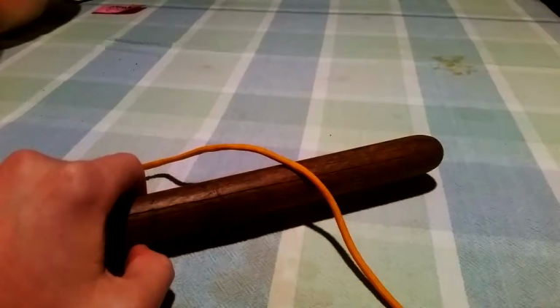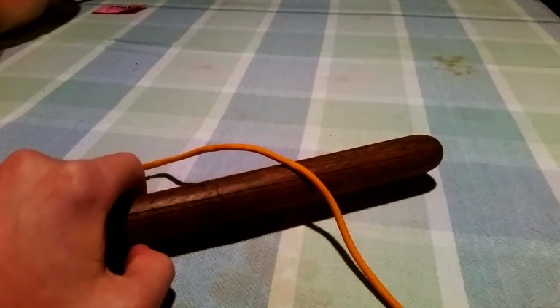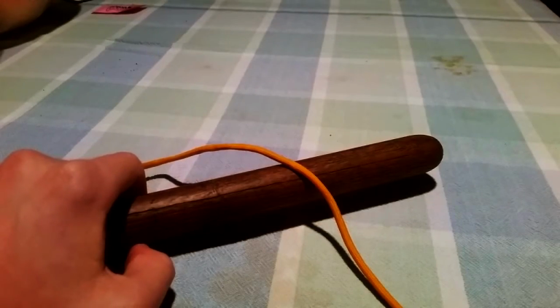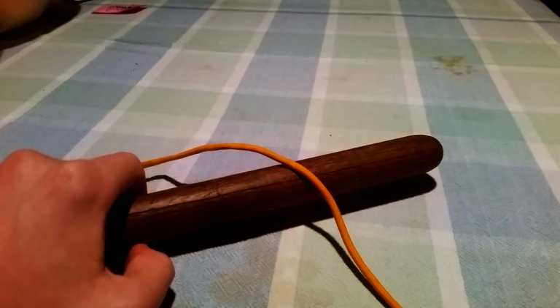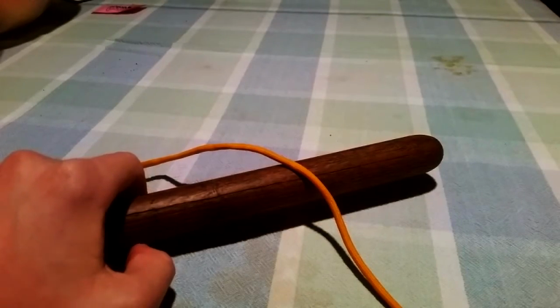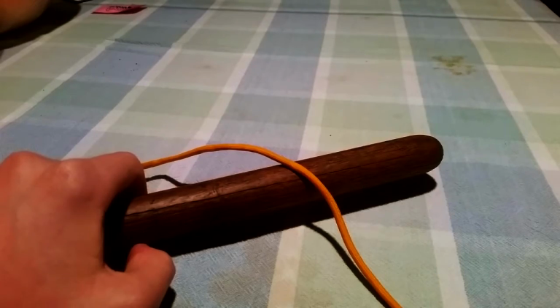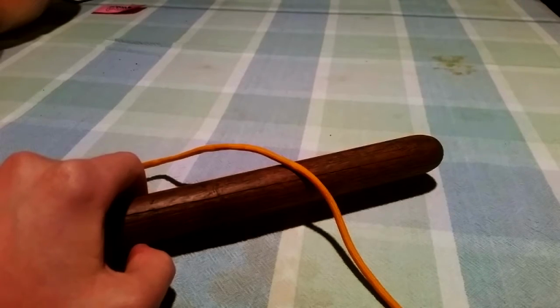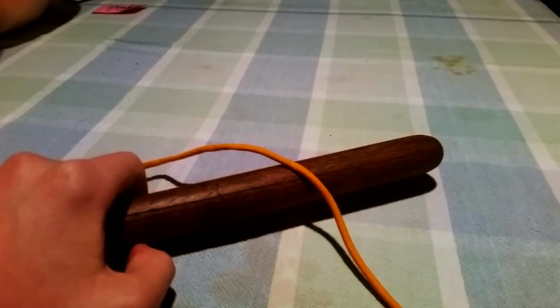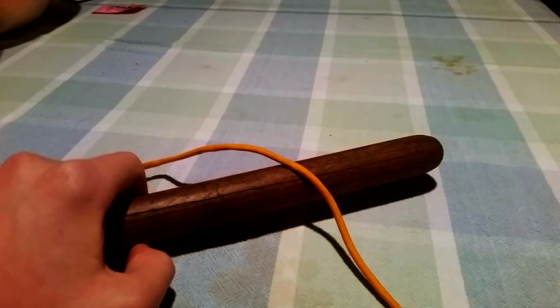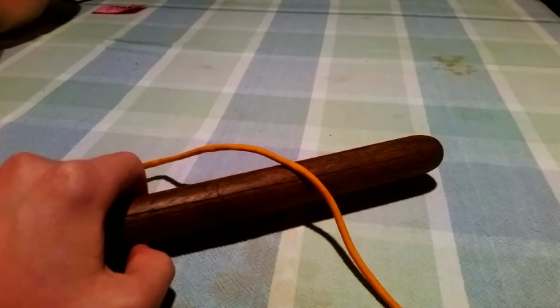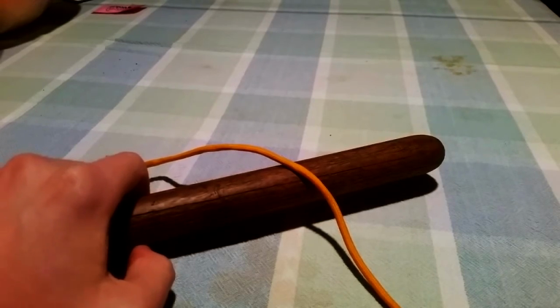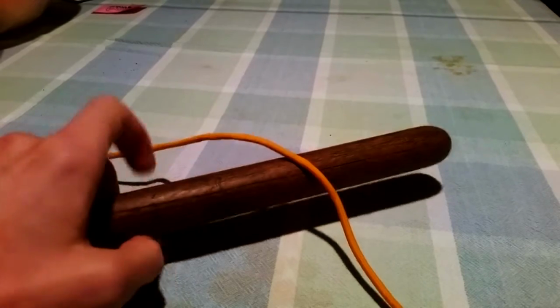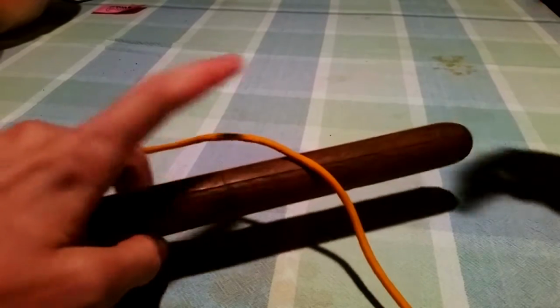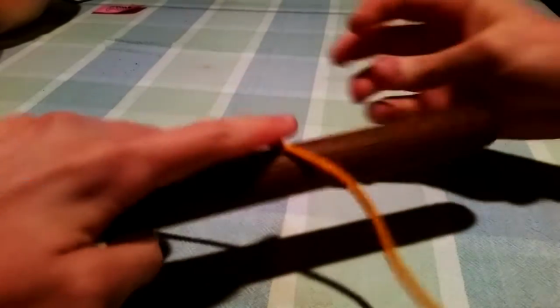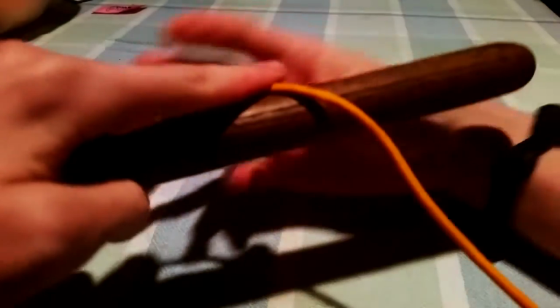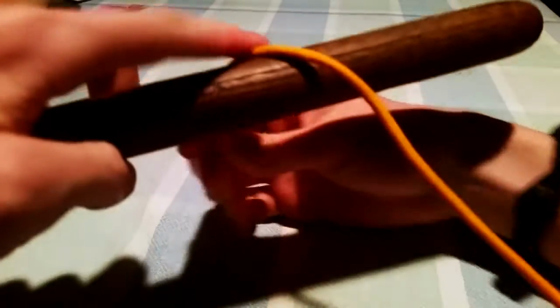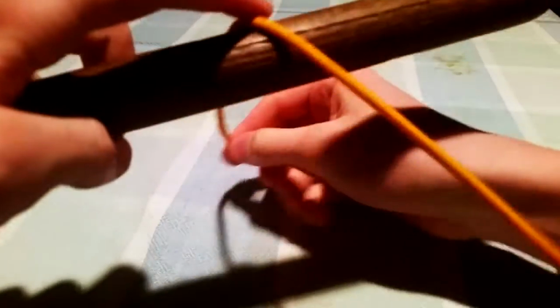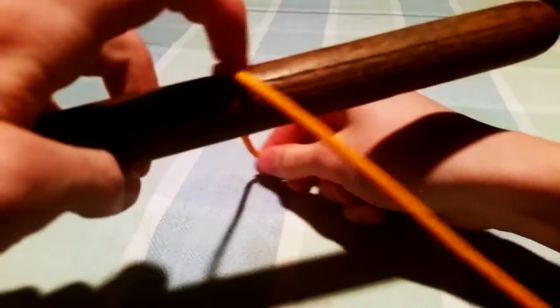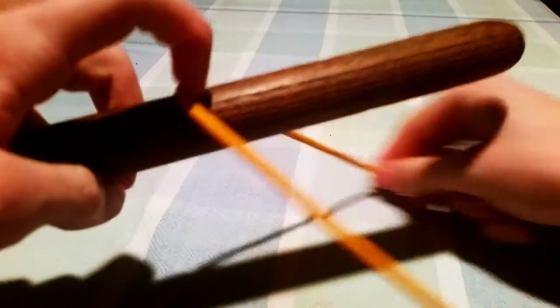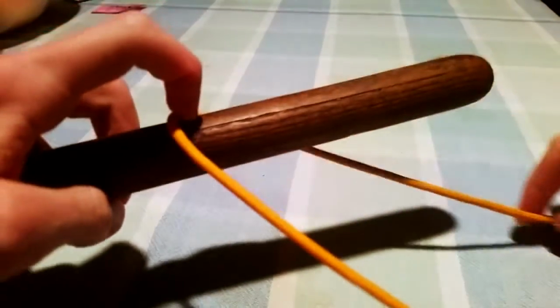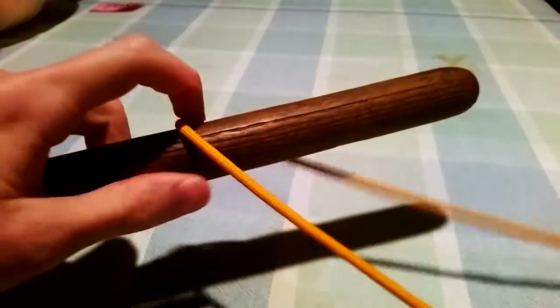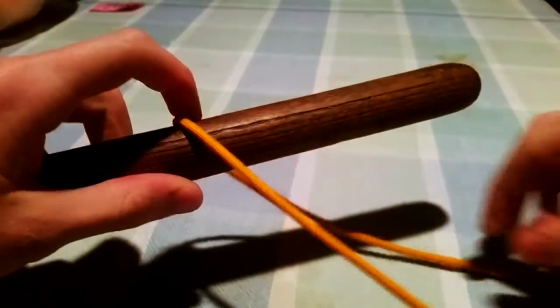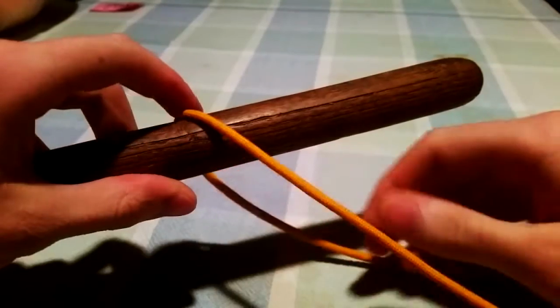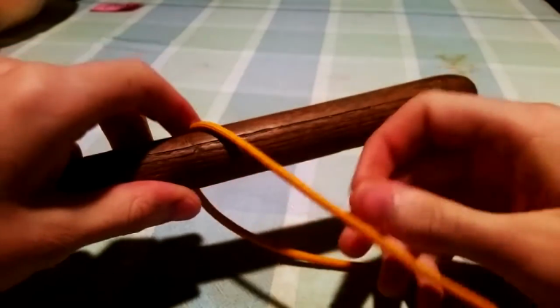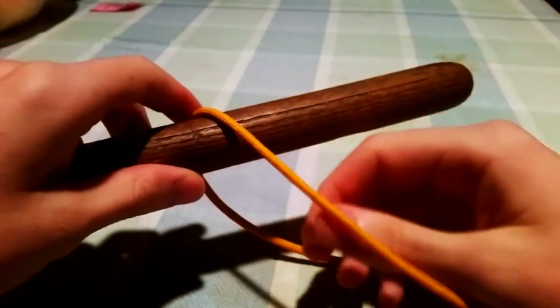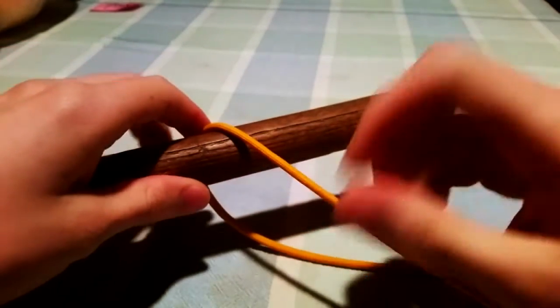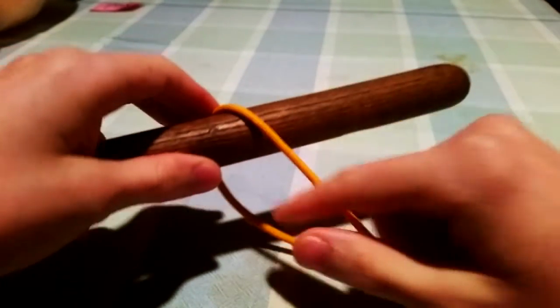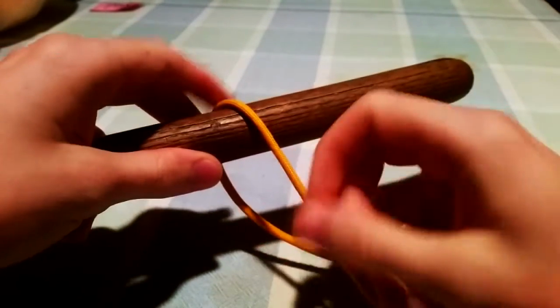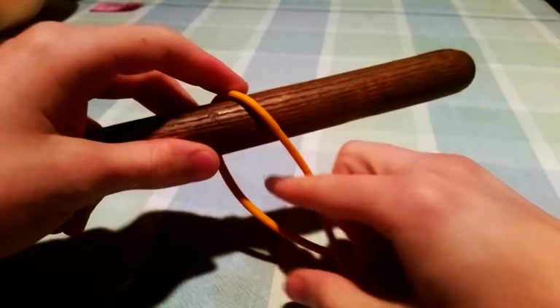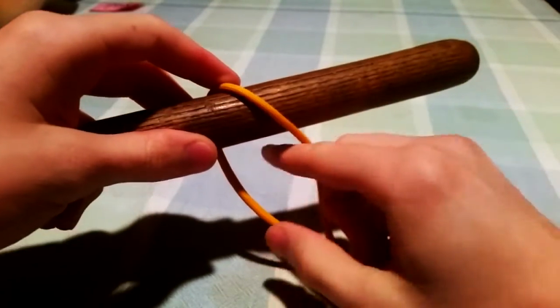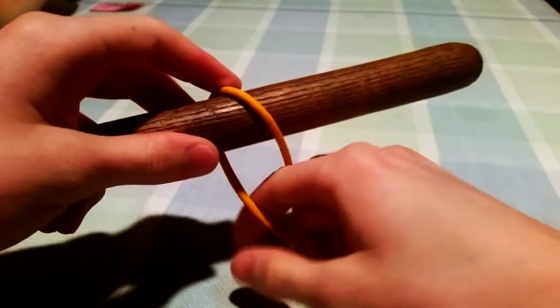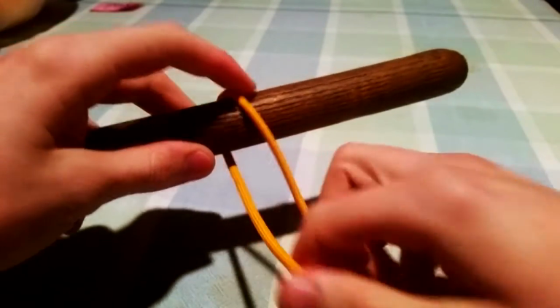Another of the specialized knots, this is the icicle hitch, this time coming with multiple ways to tie it.